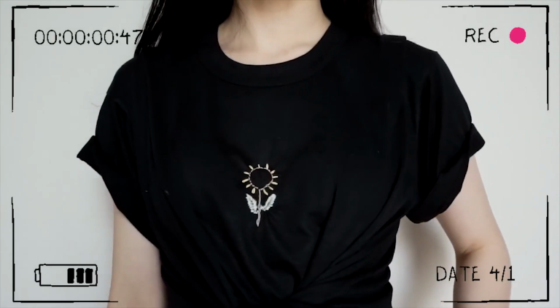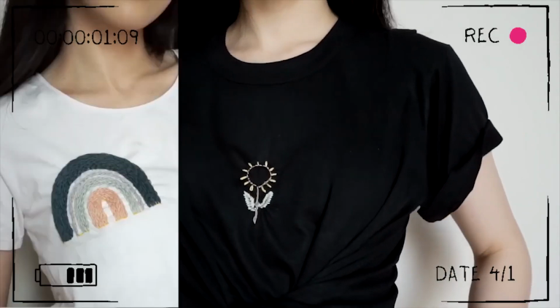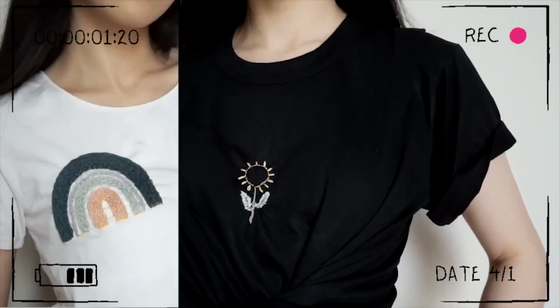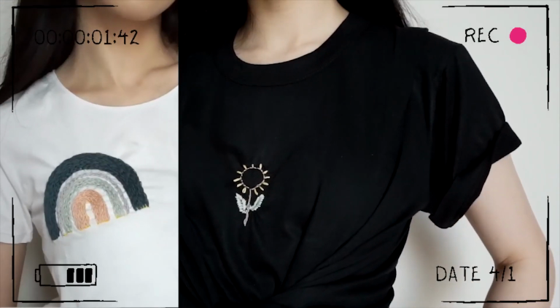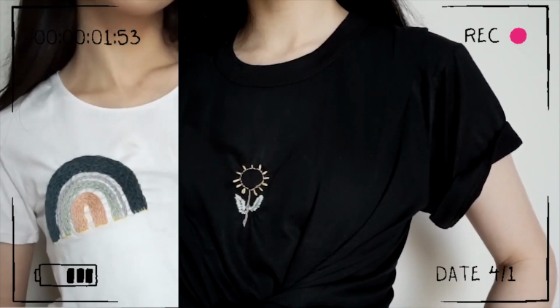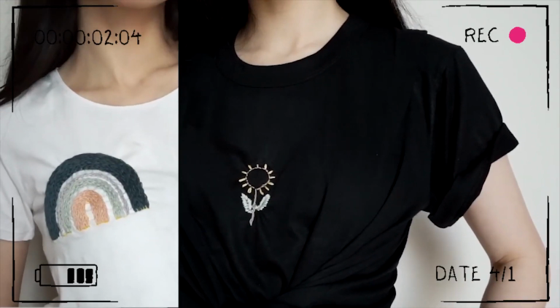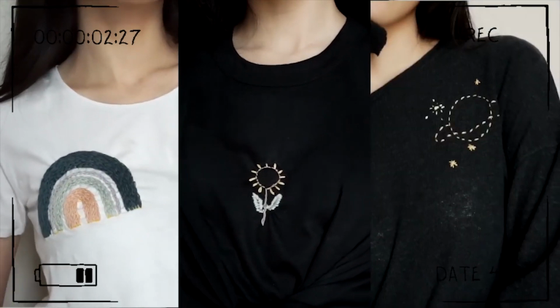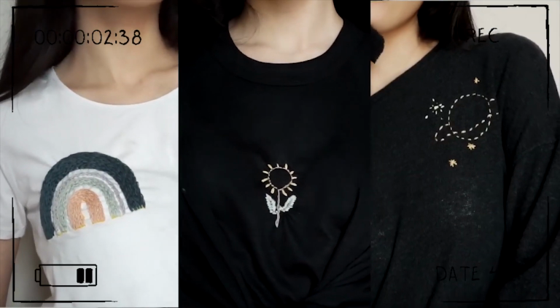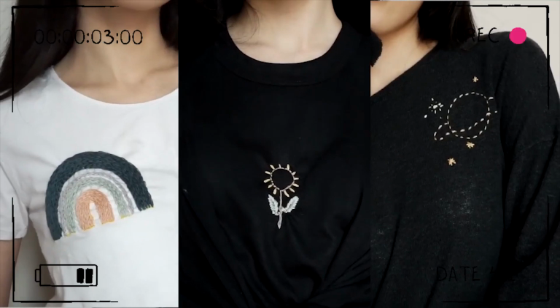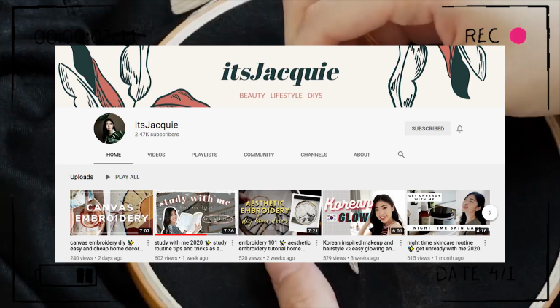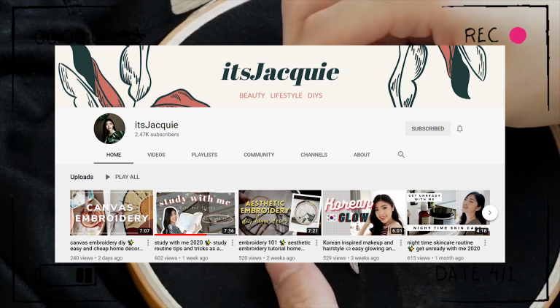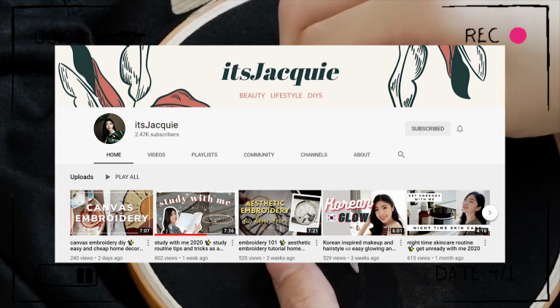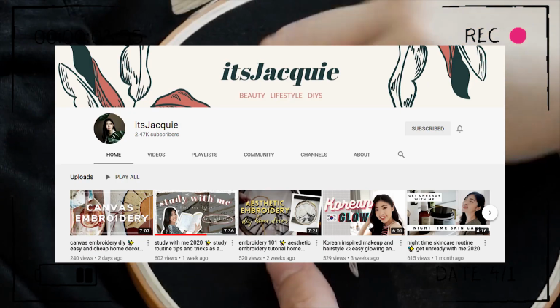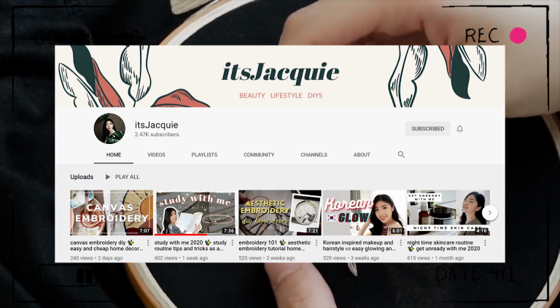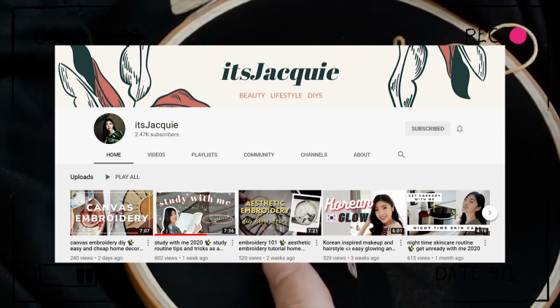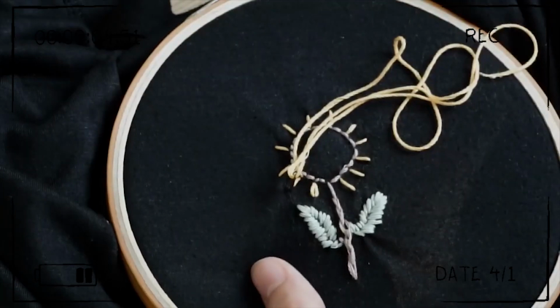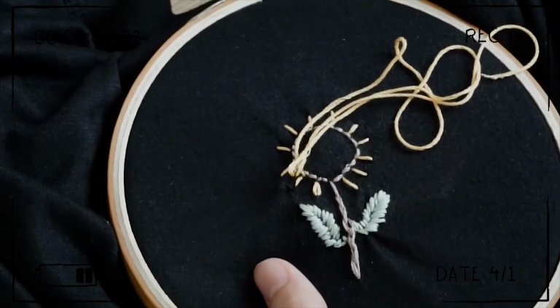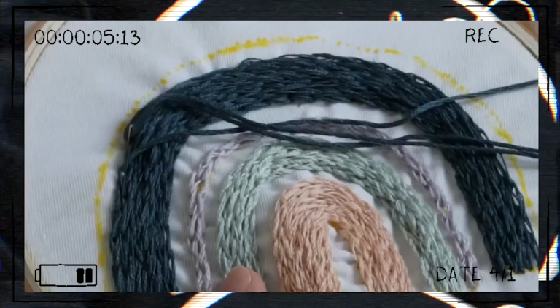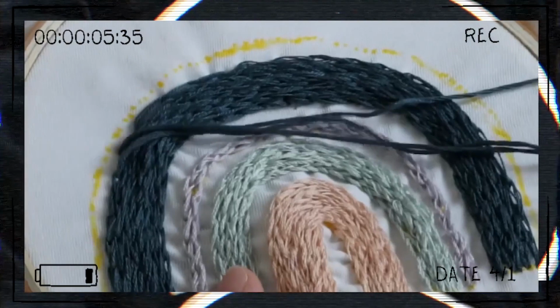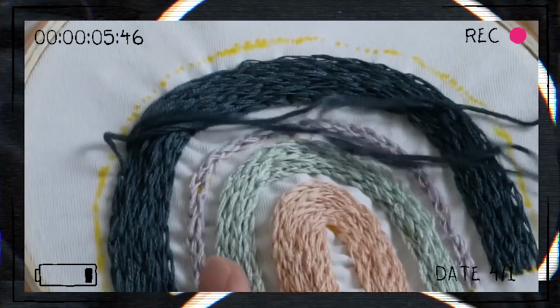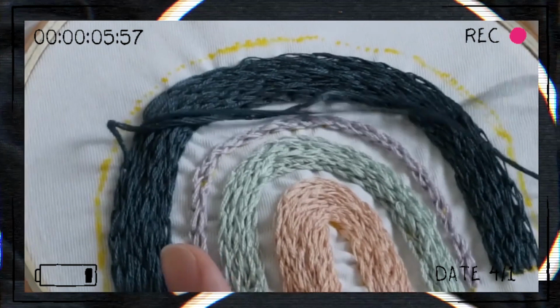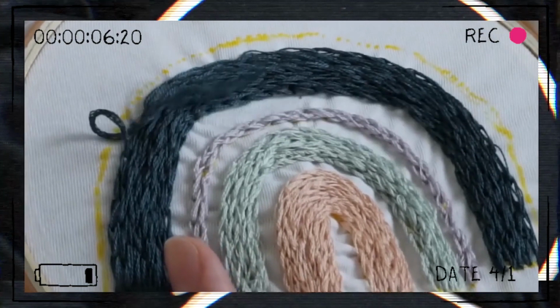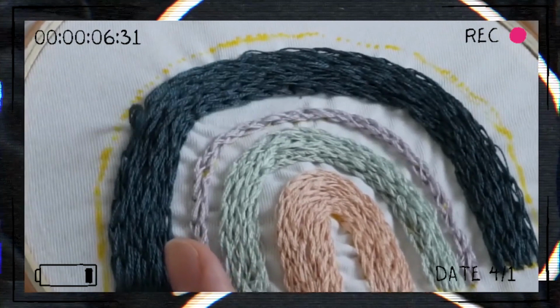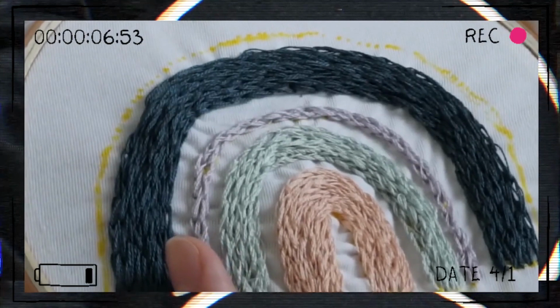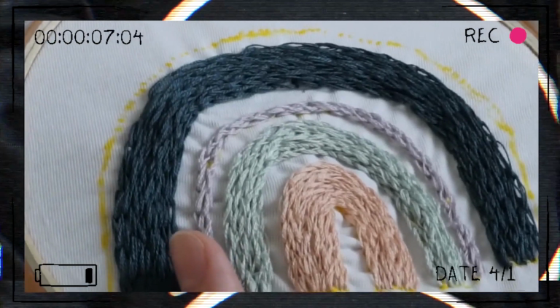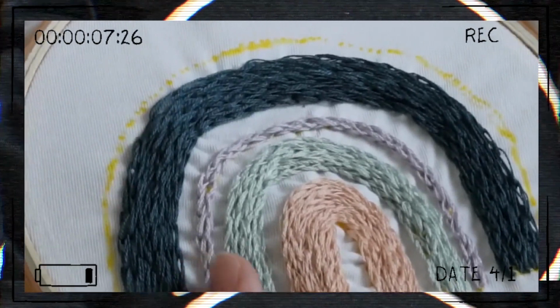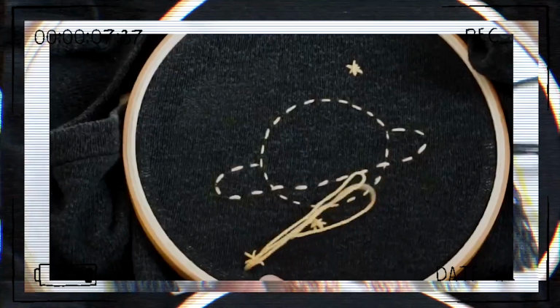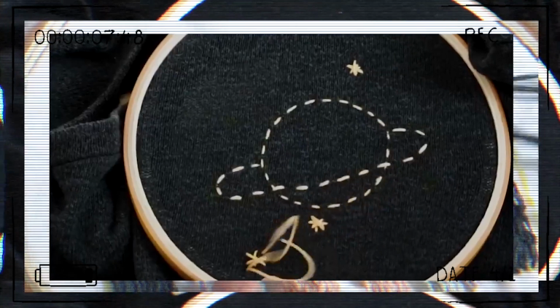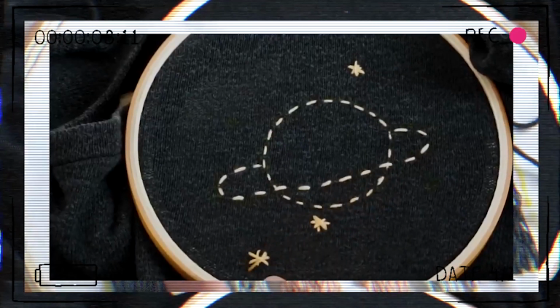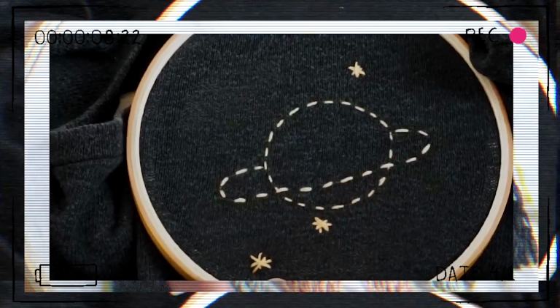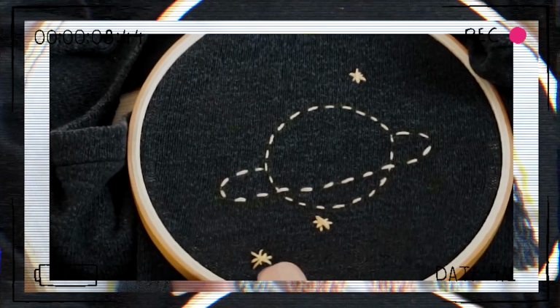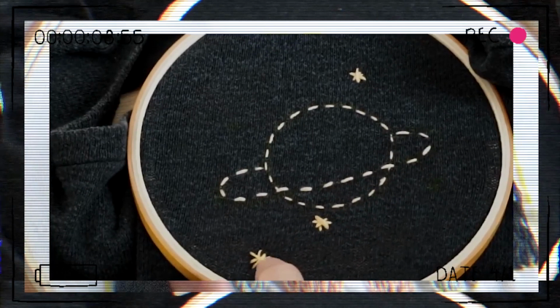Today's video is a collaboration with Jacqueline, who has also done some very cute clothing embroideries on her channel, It's Jackie. So definitely go and check out her video, leave some nice comments and also subscribe to her. I have left a link to her channel and her video in the description box down below.